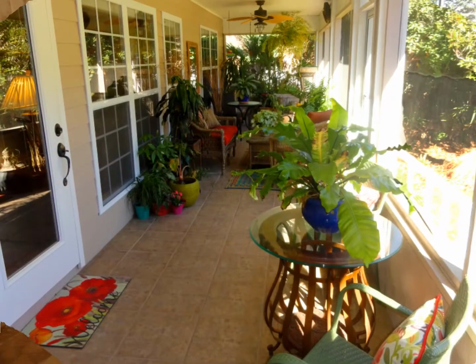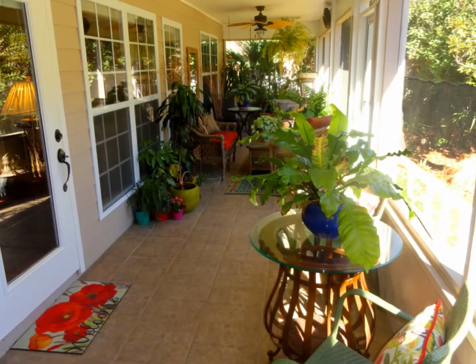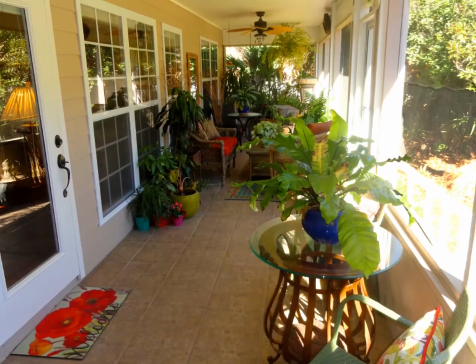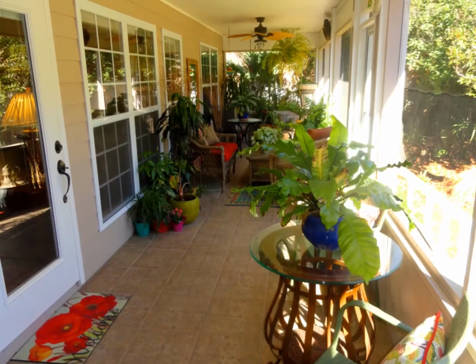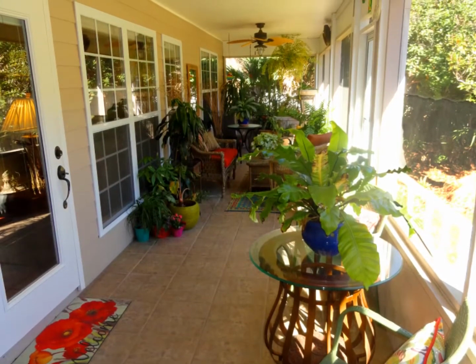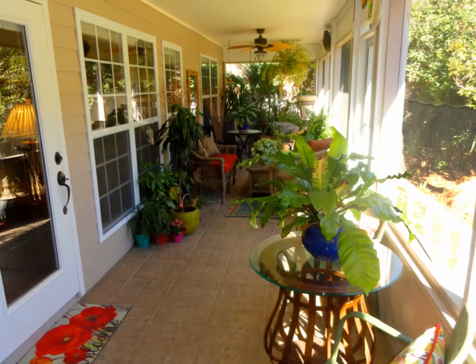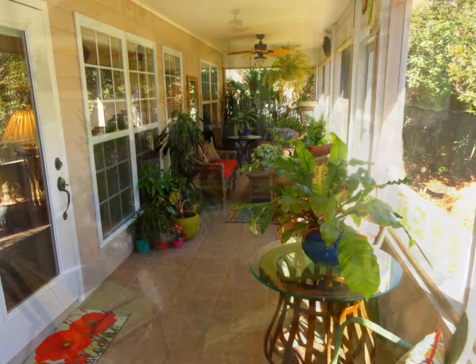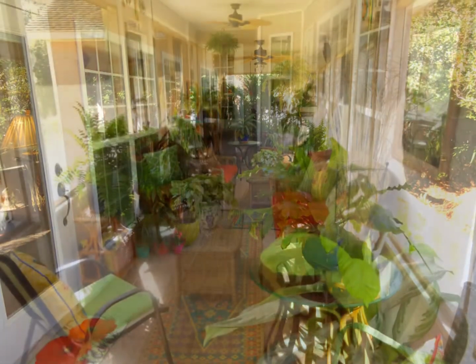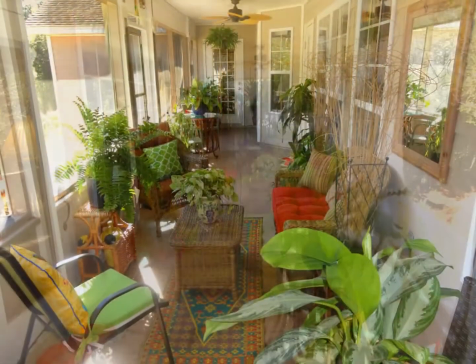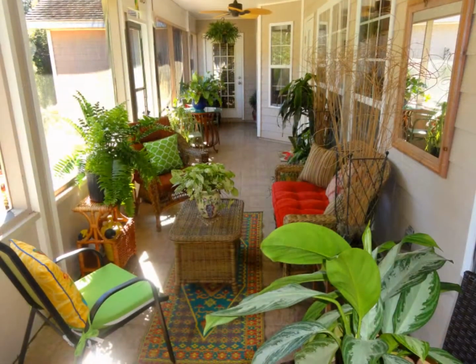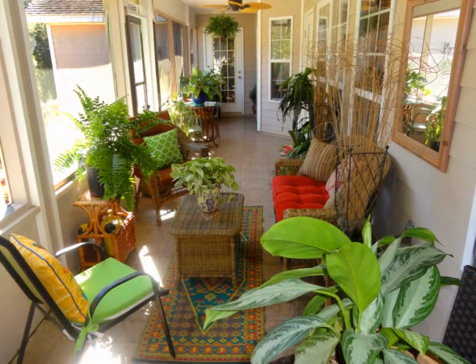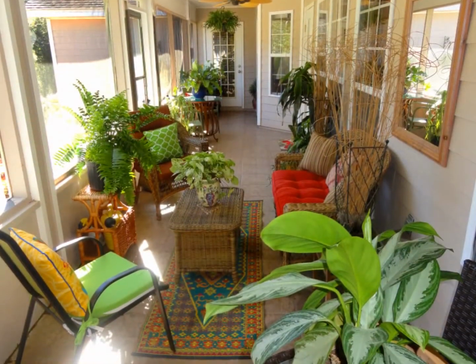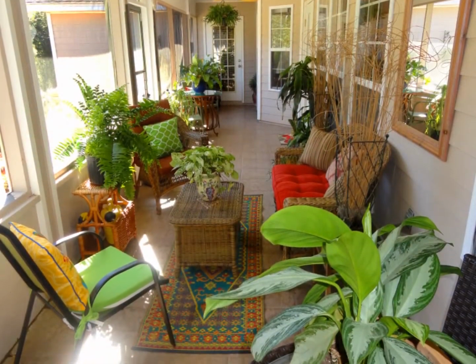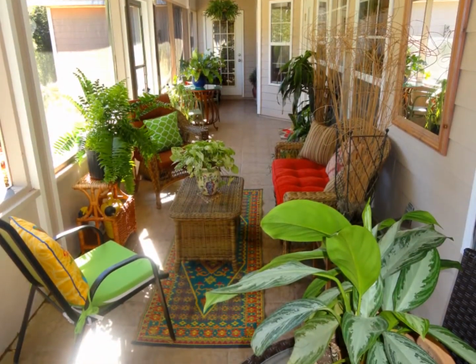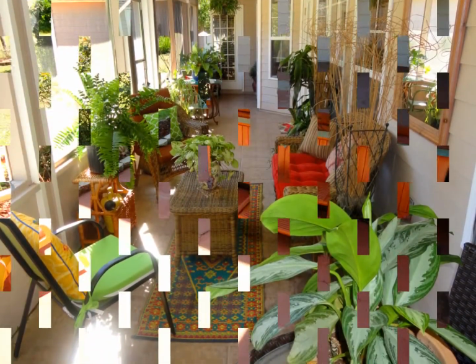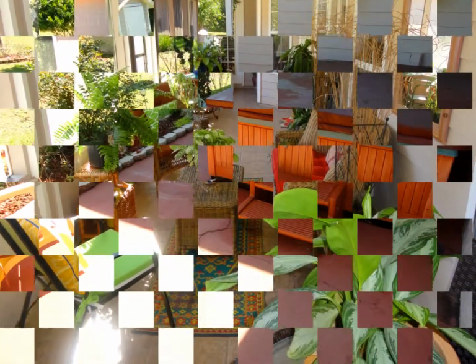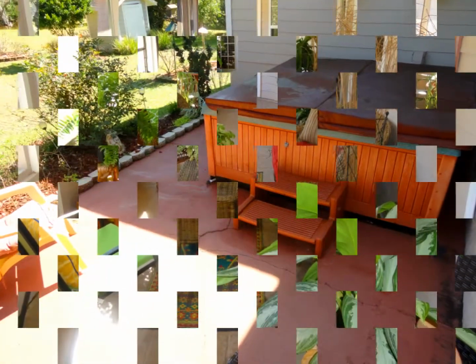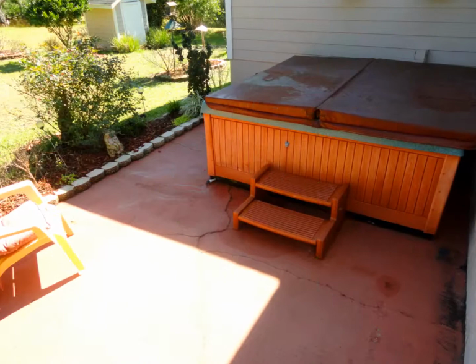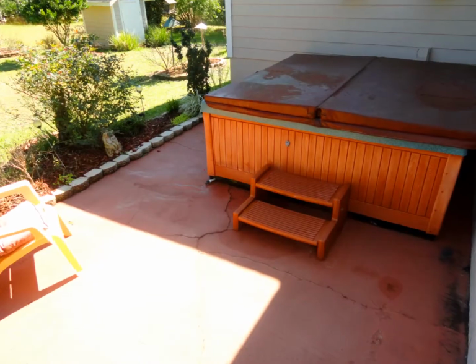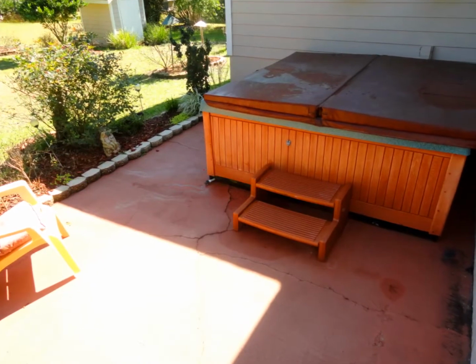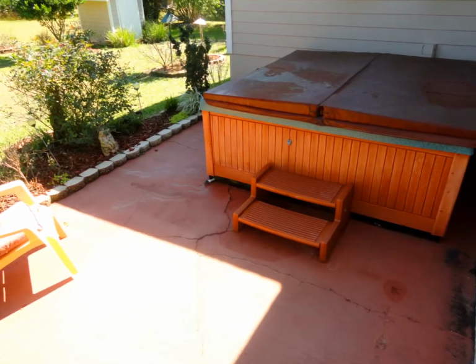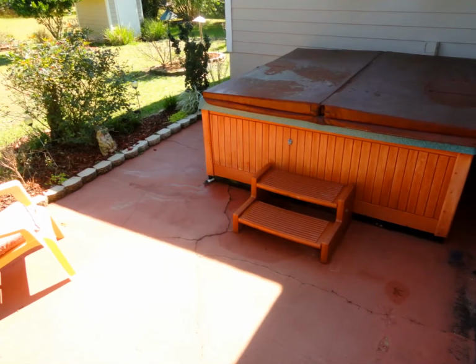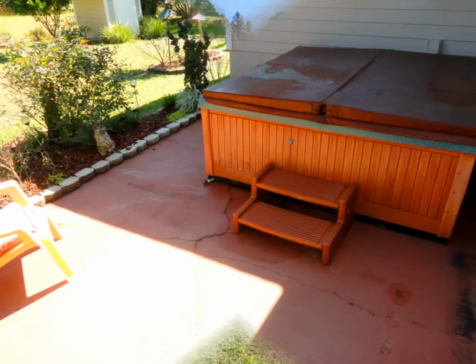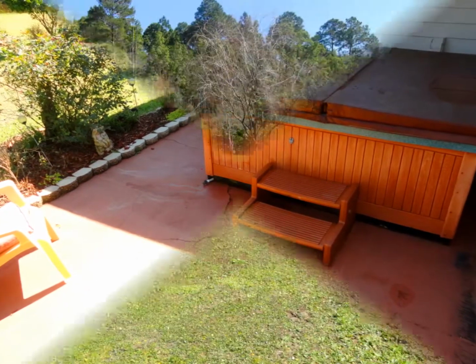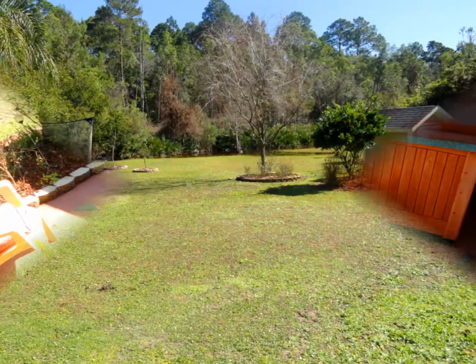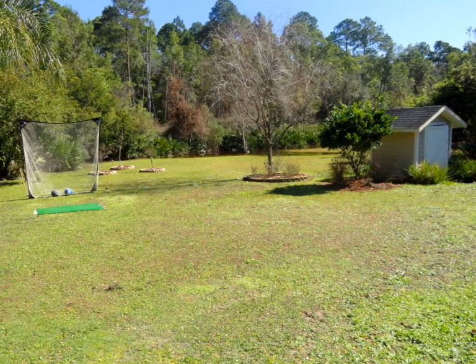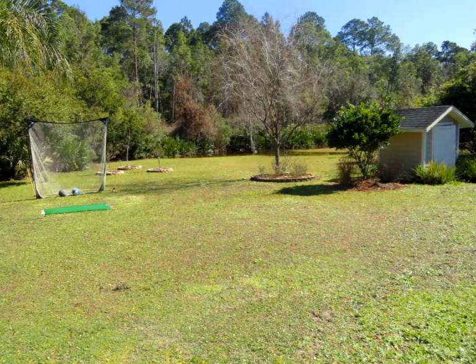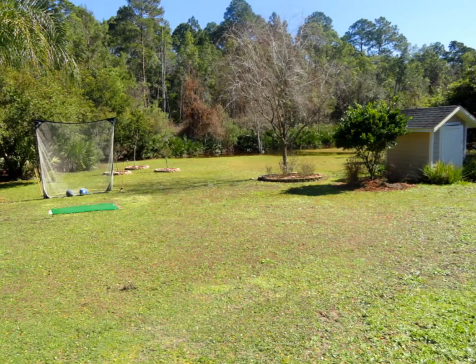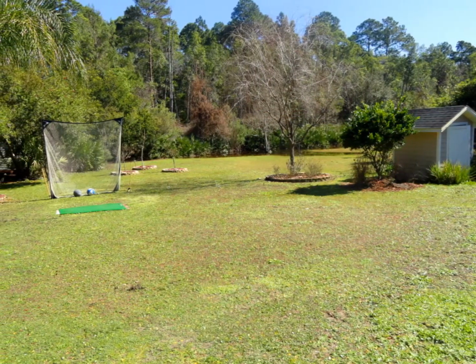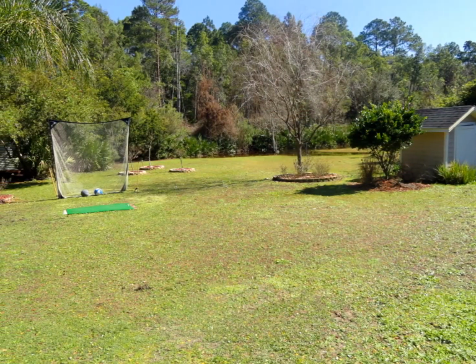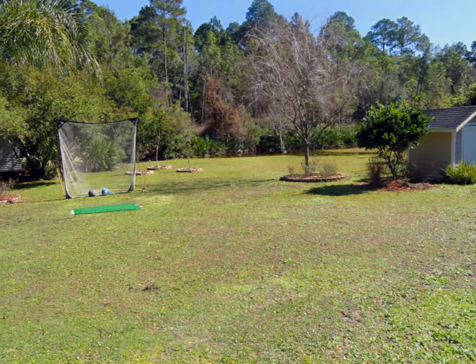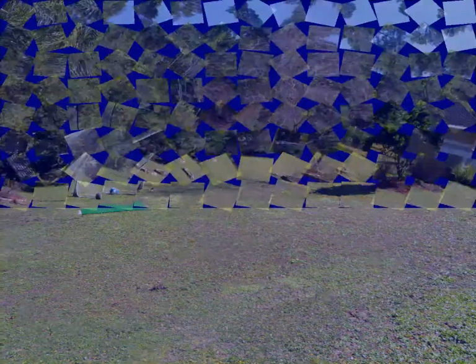Enjoy the beautiful Florida sun from your back screen porch or from your open patio. Don't forget the over half acre lot that this beautiful home sits on.